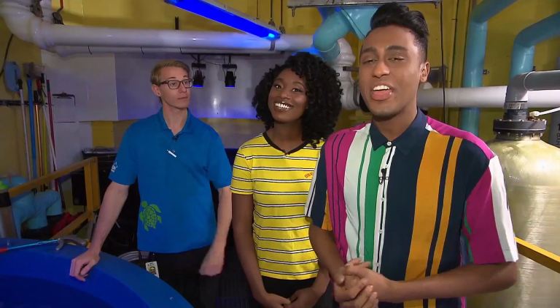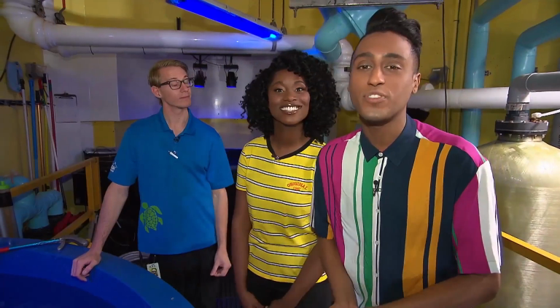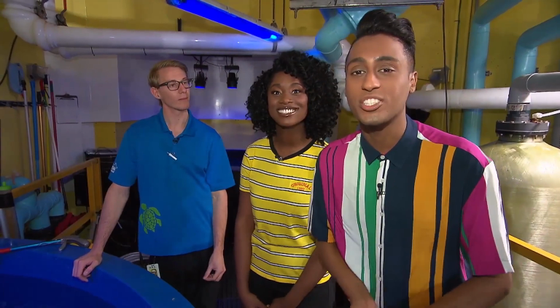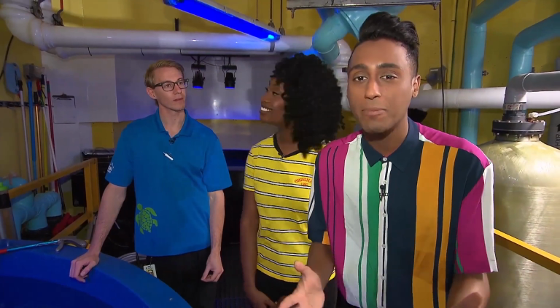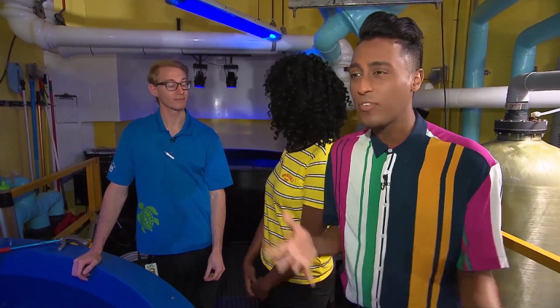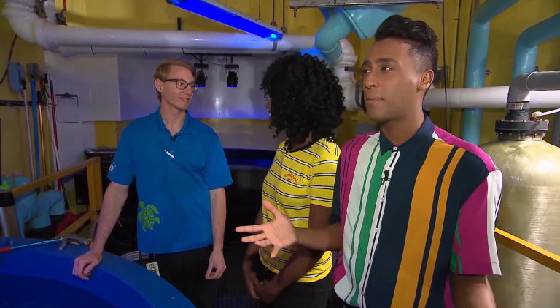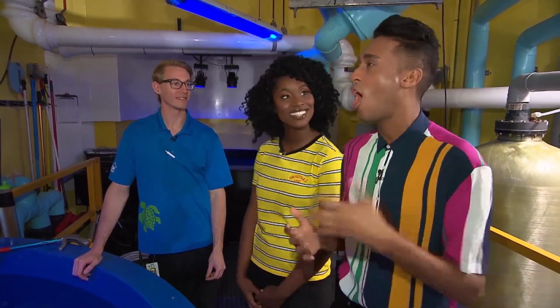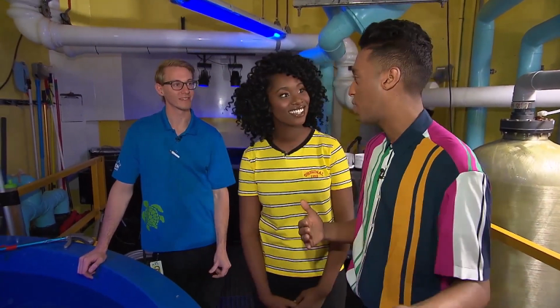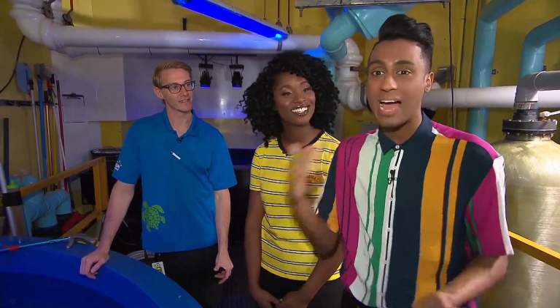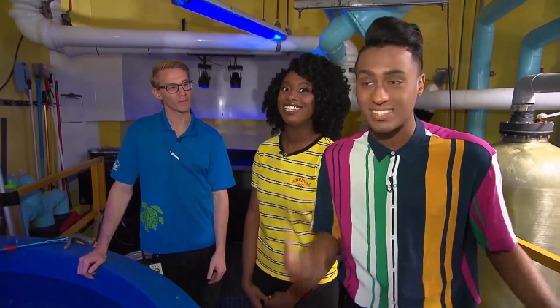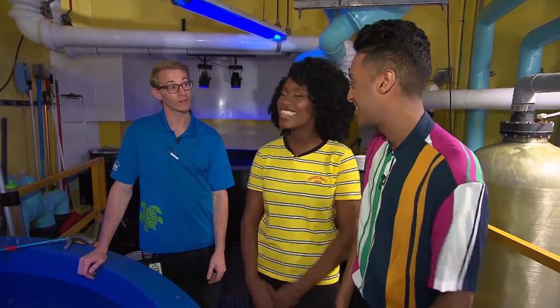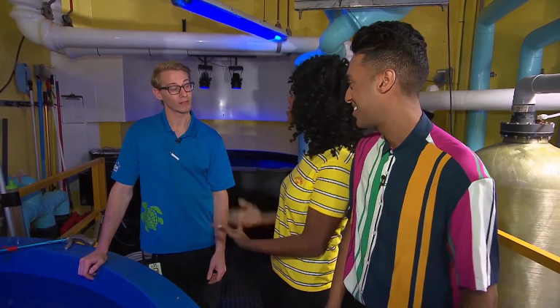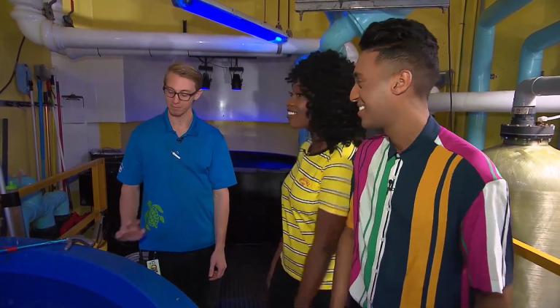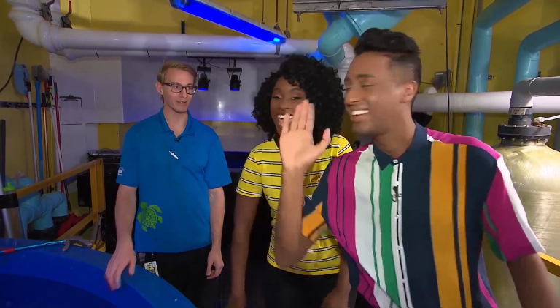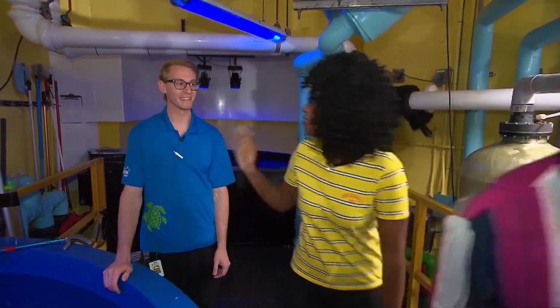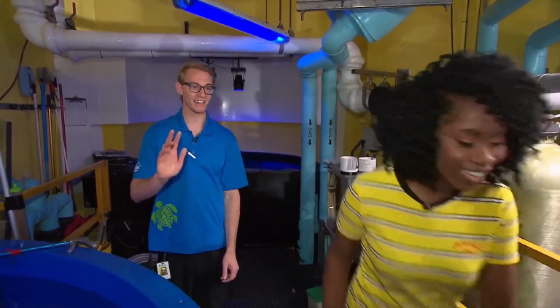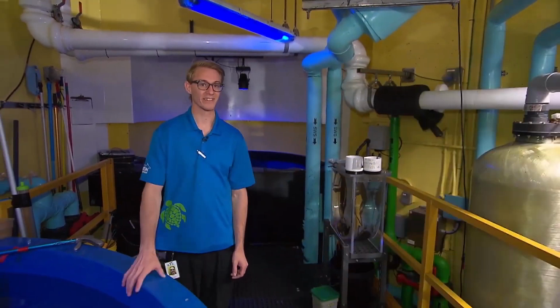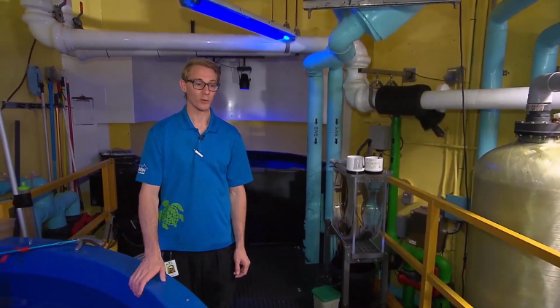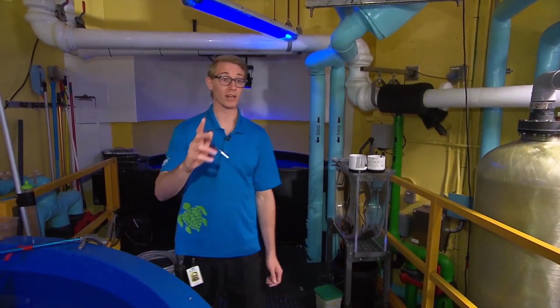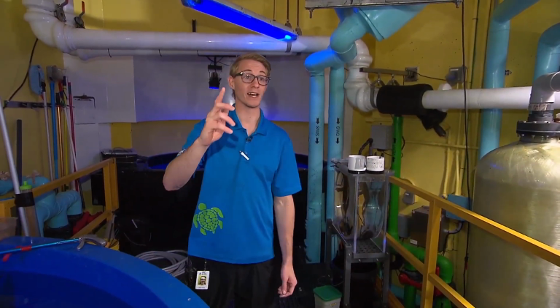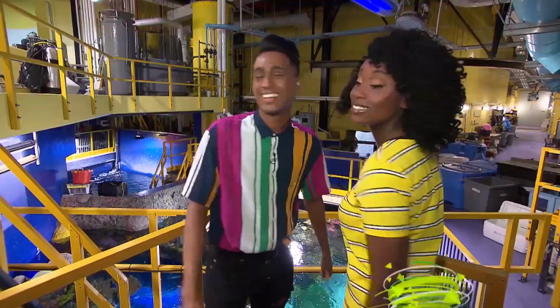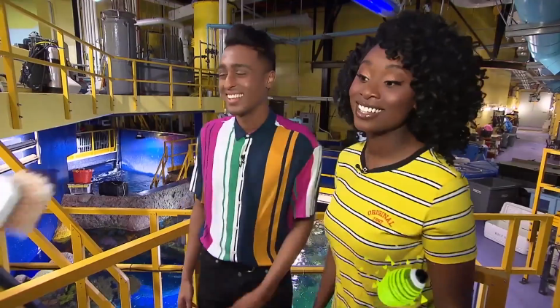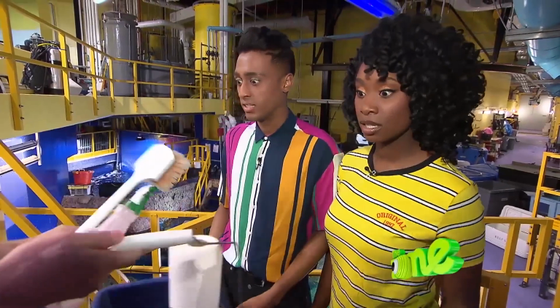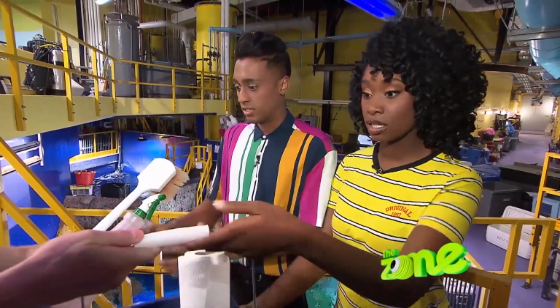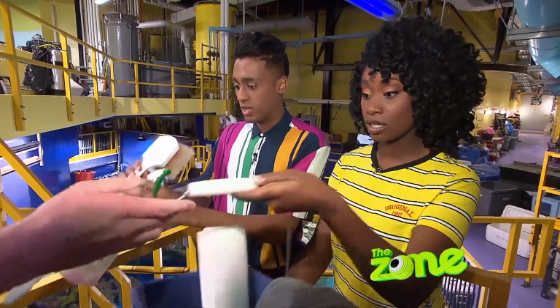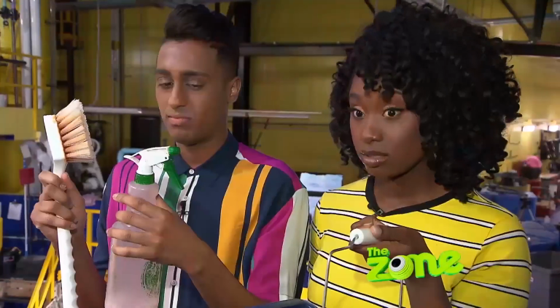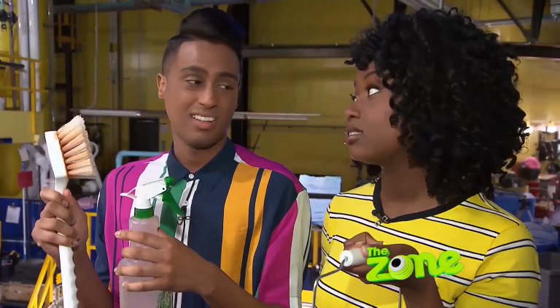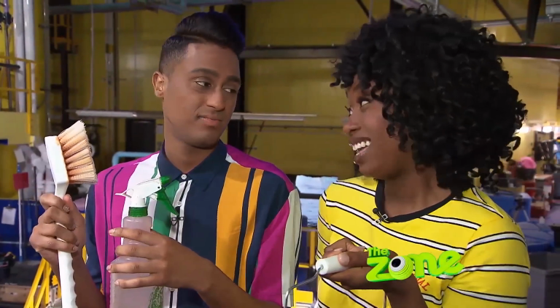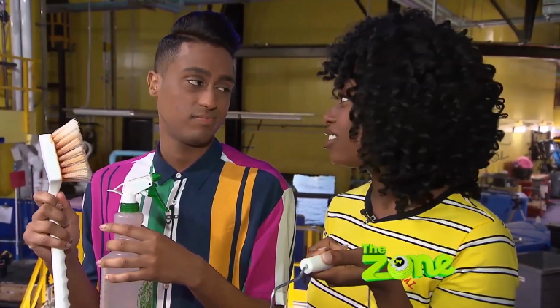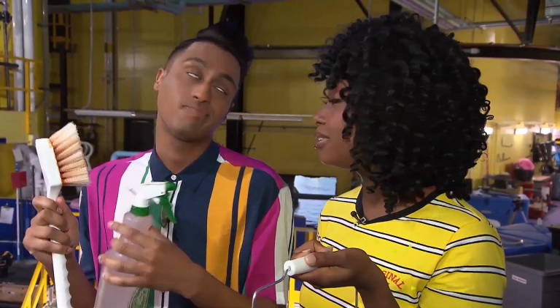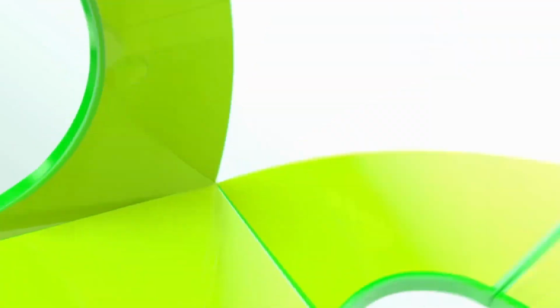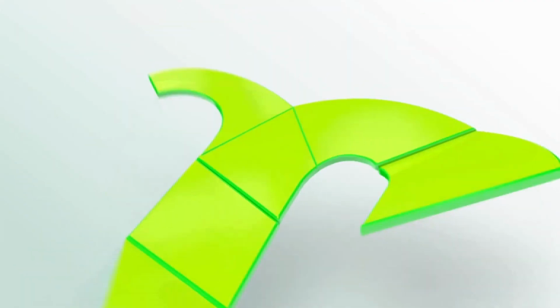Thank you so much for showing us your job, Dylan. You never realize how much hard work goes on behind the scenes. Thank you so much. Have a nice day. No worries. Bye. Wait, not so fast guys. You're forgetting the clean up. That's part of the job. Let's go.